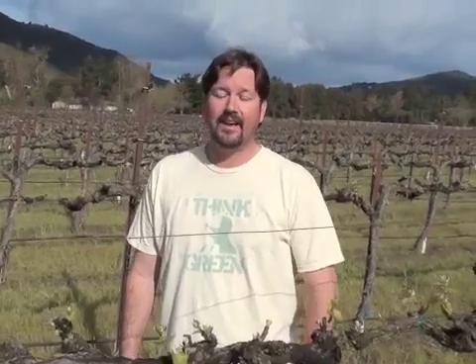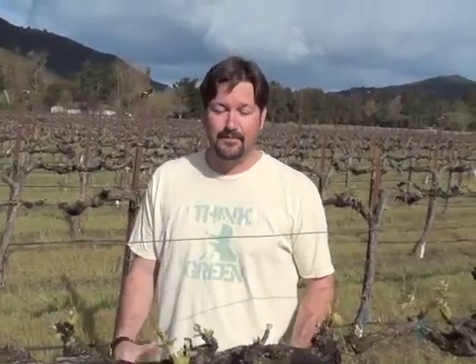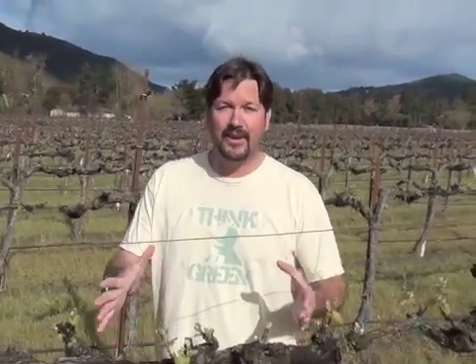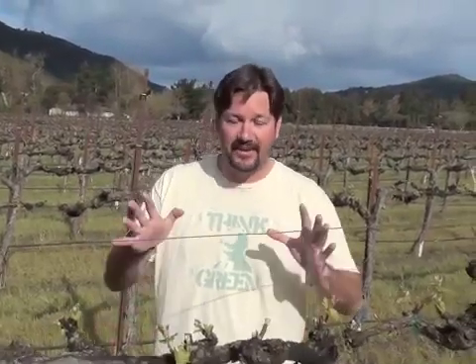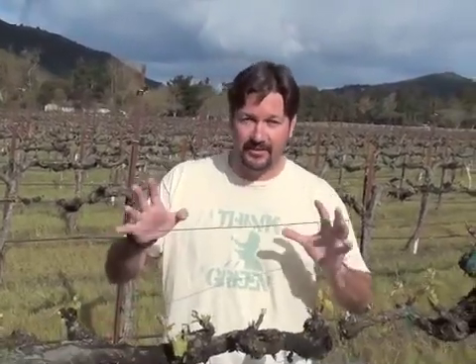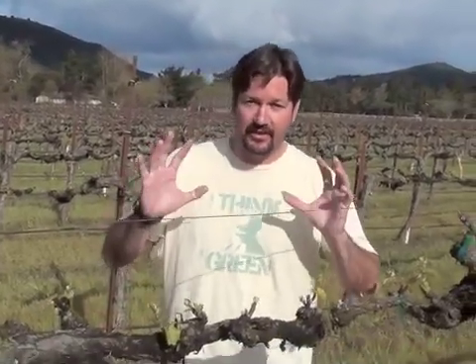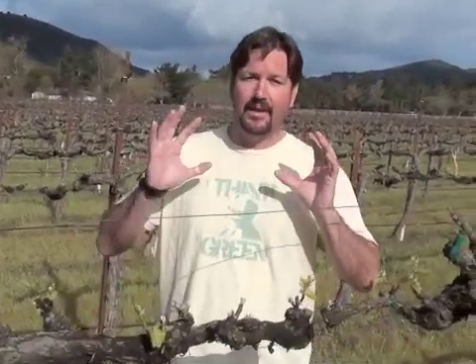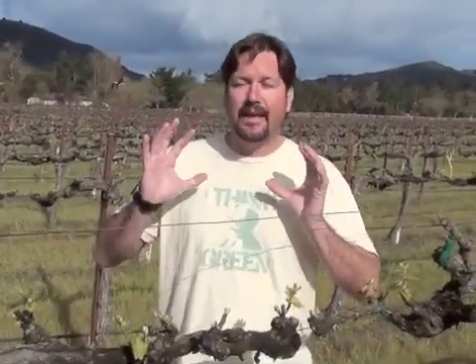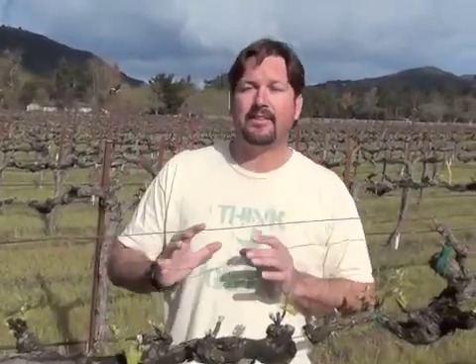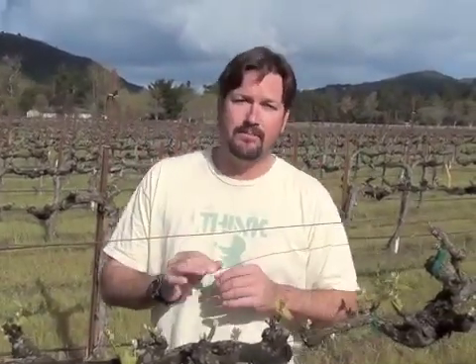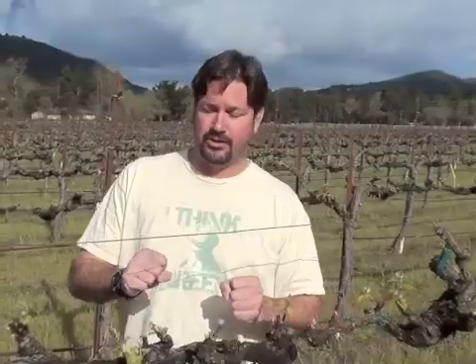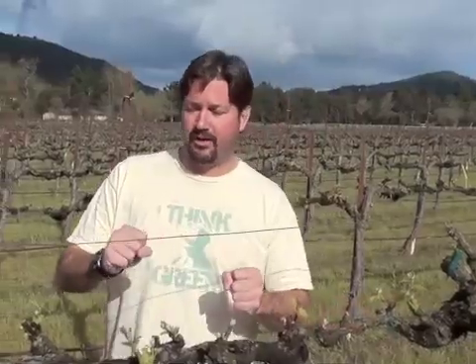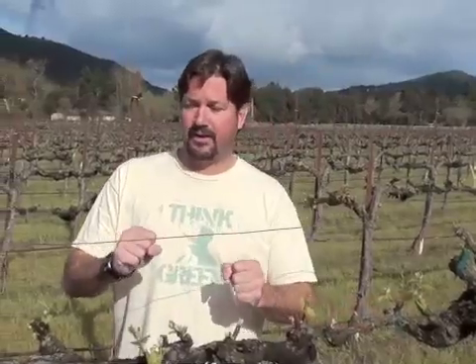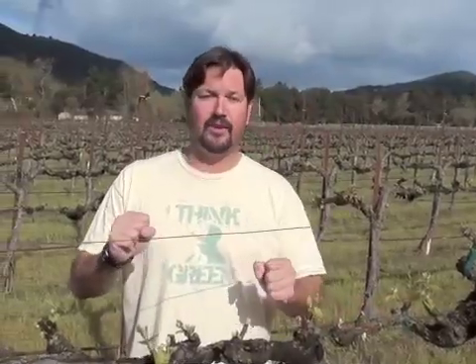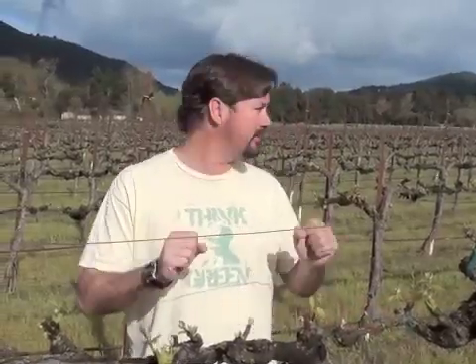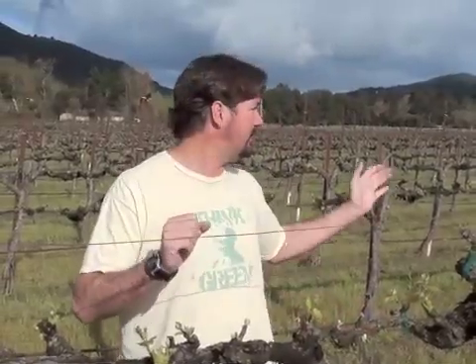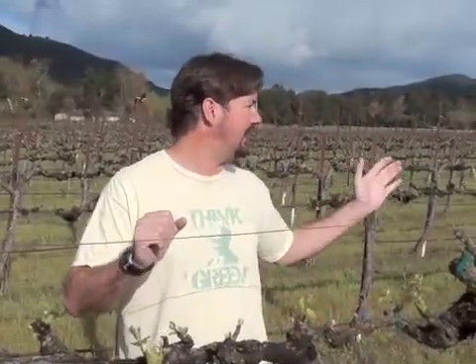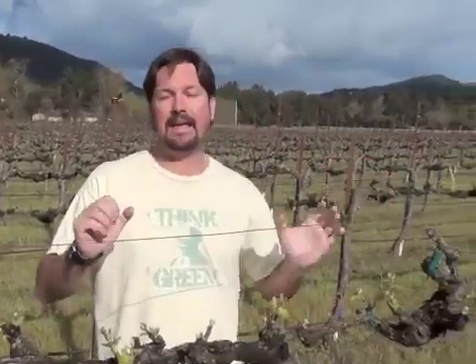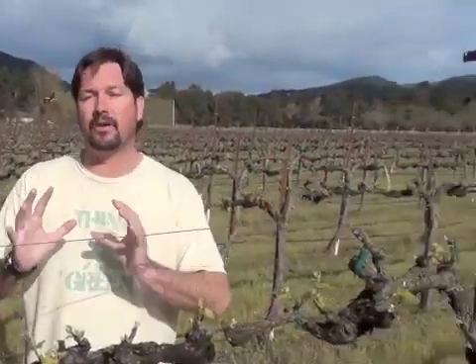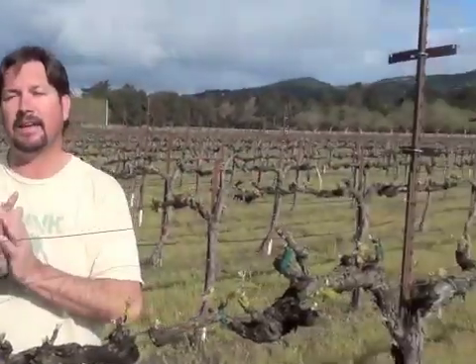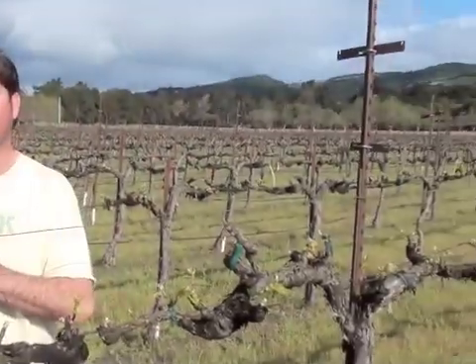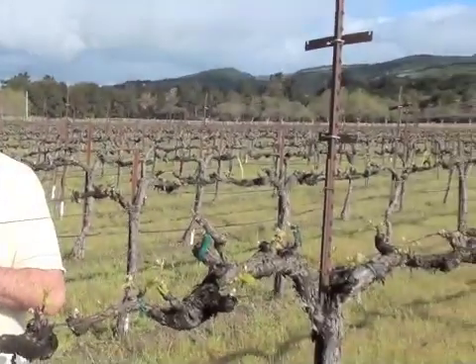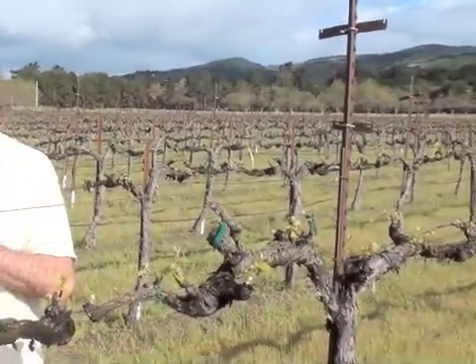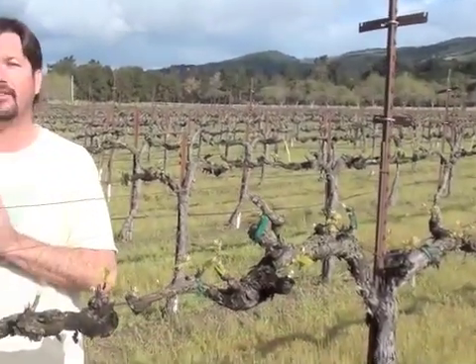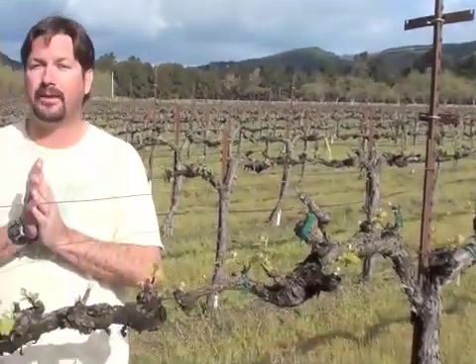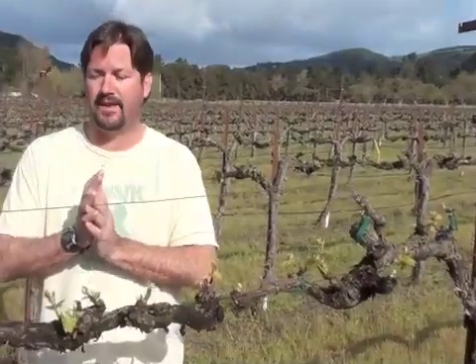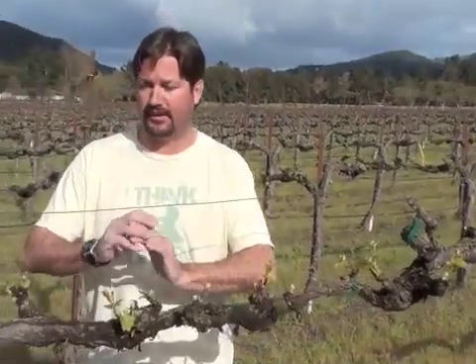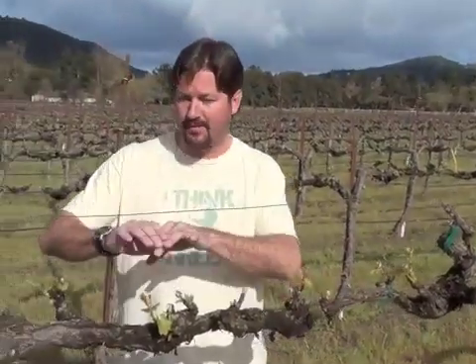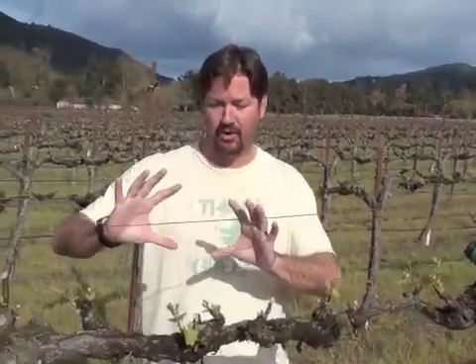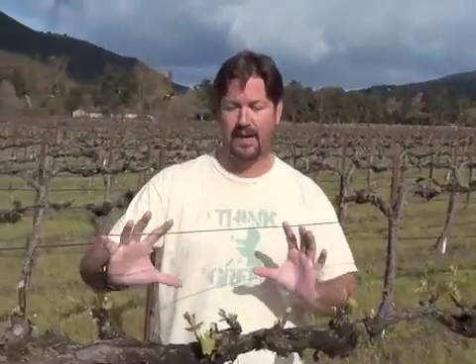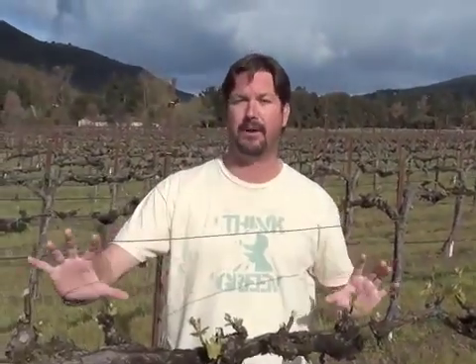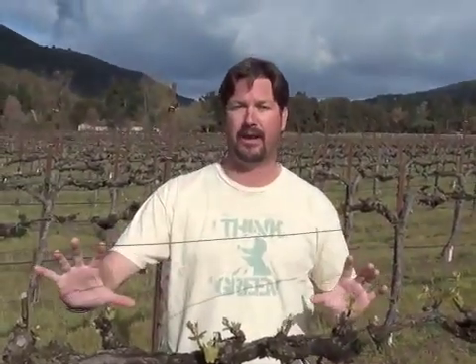Hi, Peter Figge of Figge Cellars. It is late March, here we are in the vineyards. What late March really brings is springtime. Springtime is all about bud break.